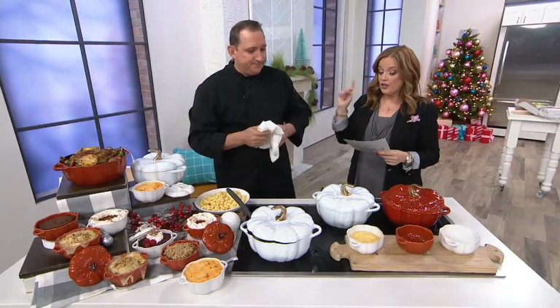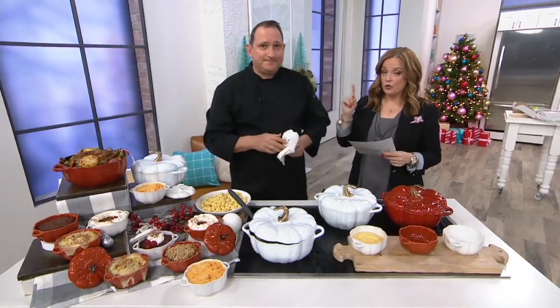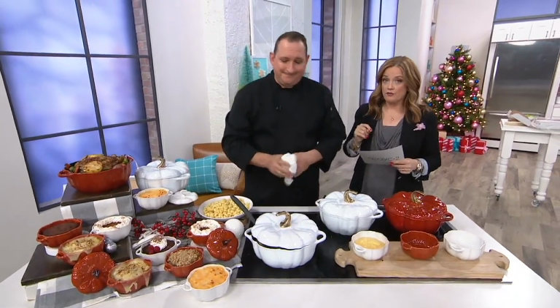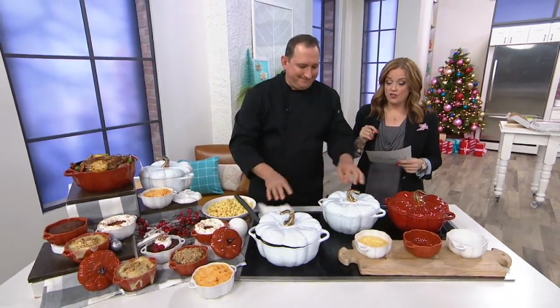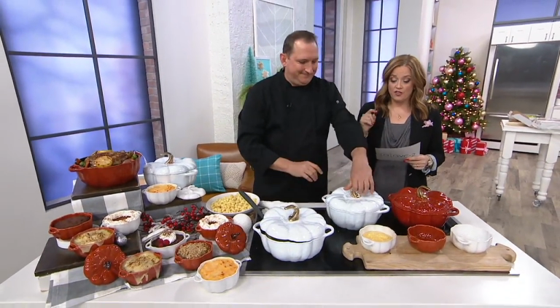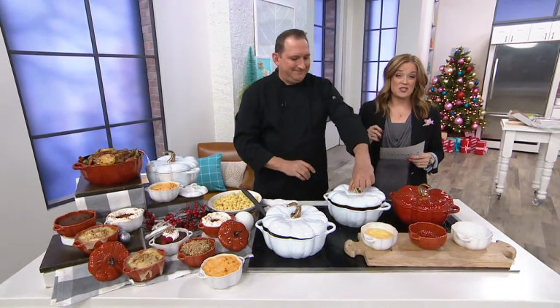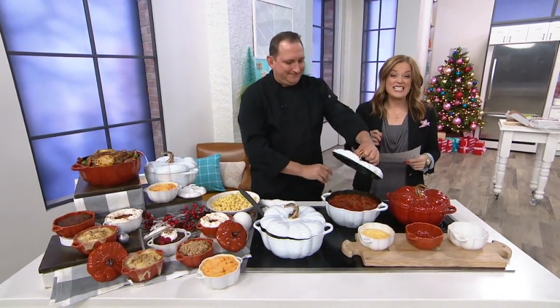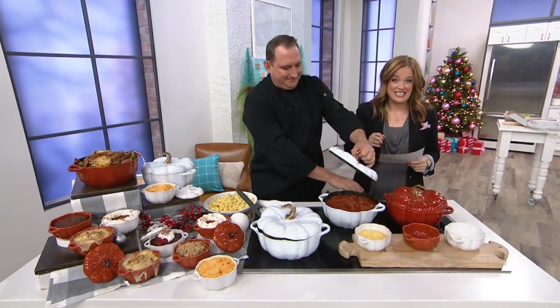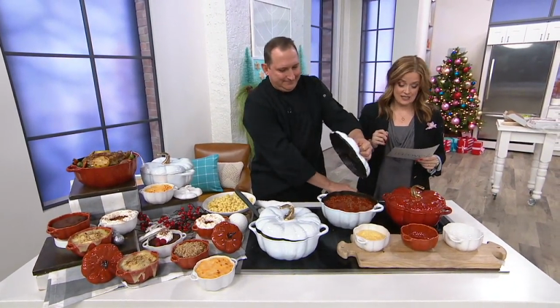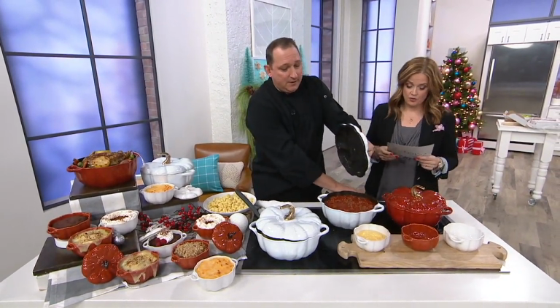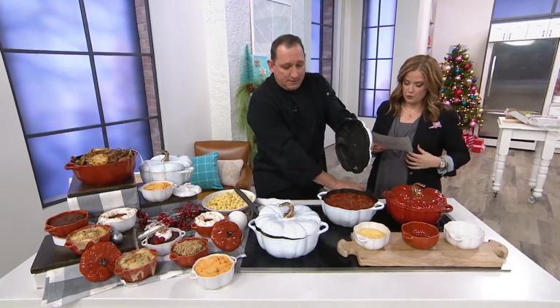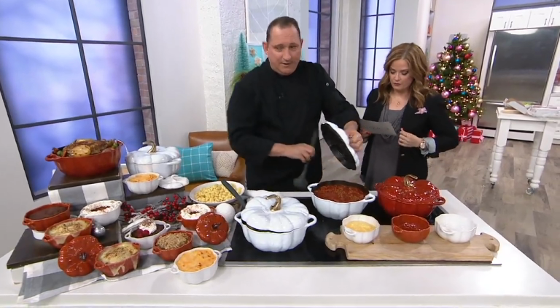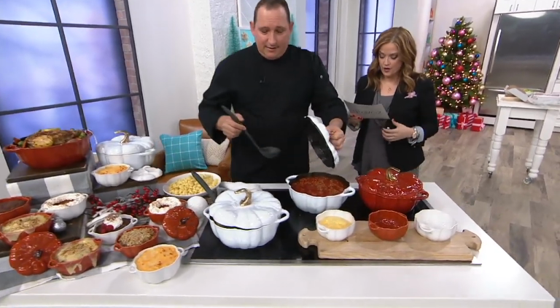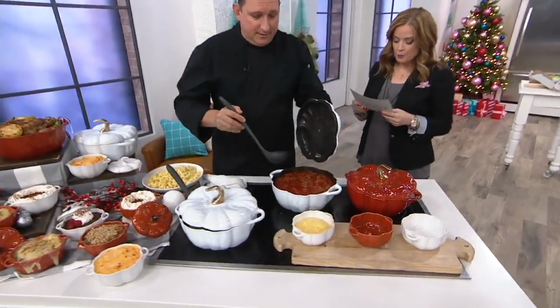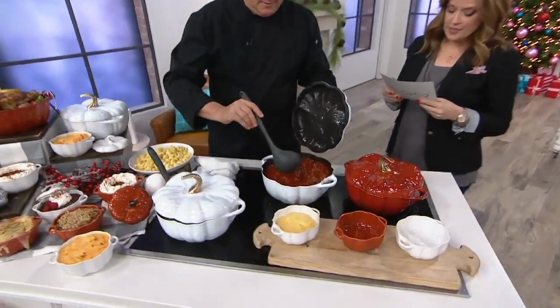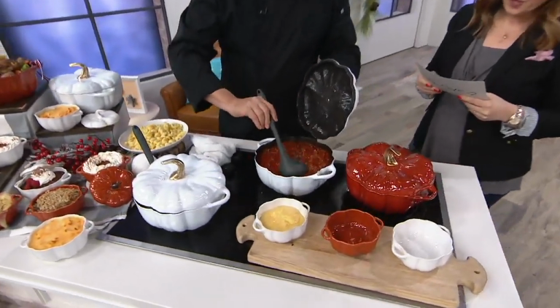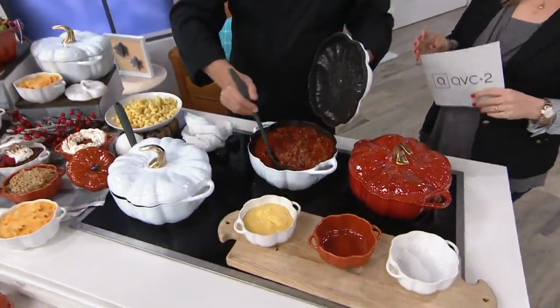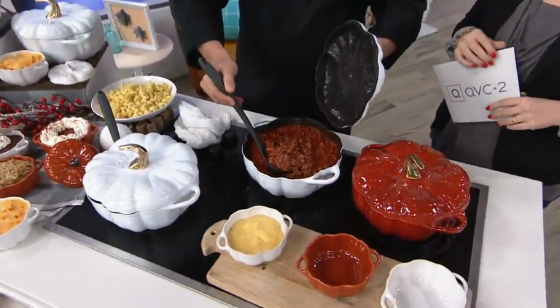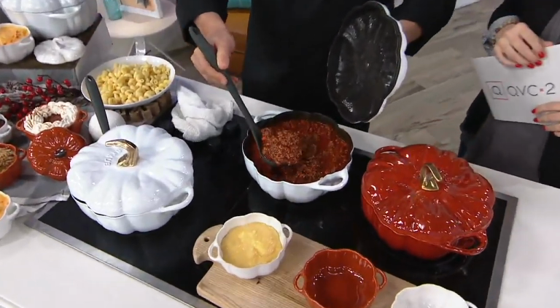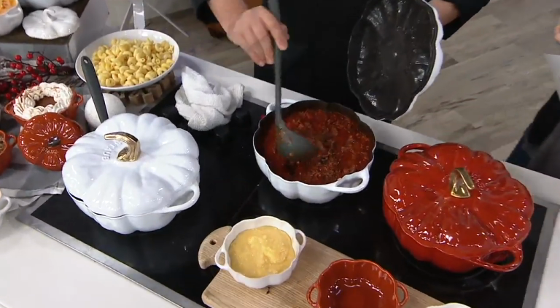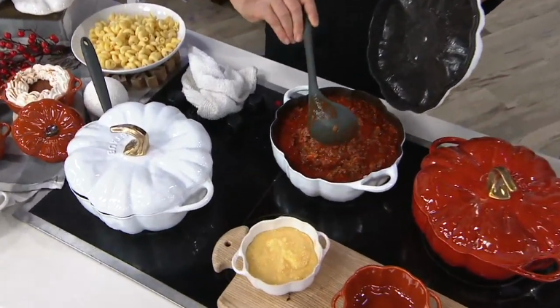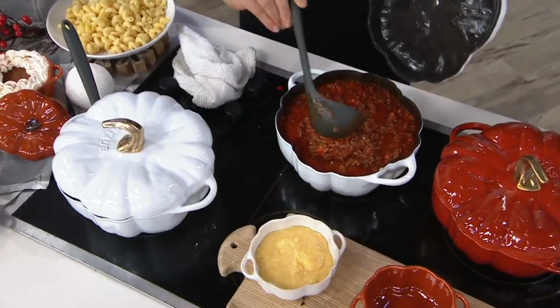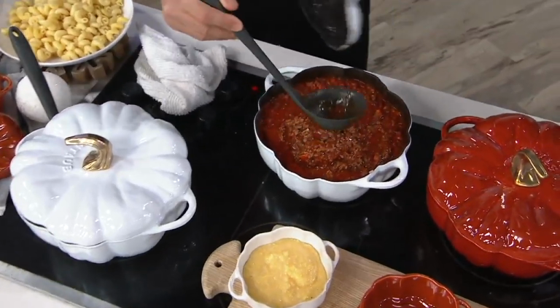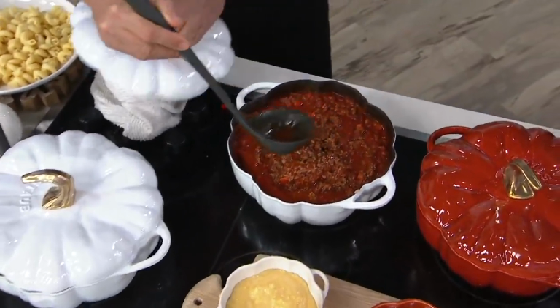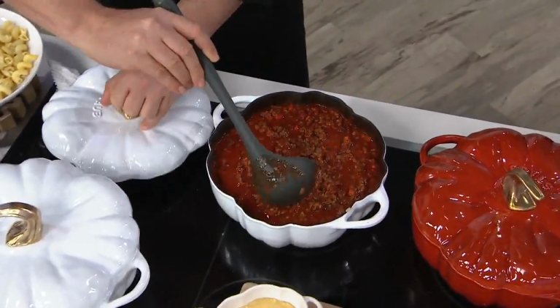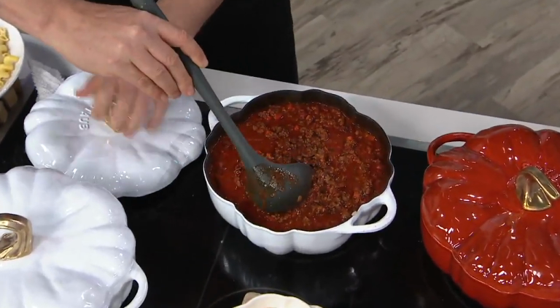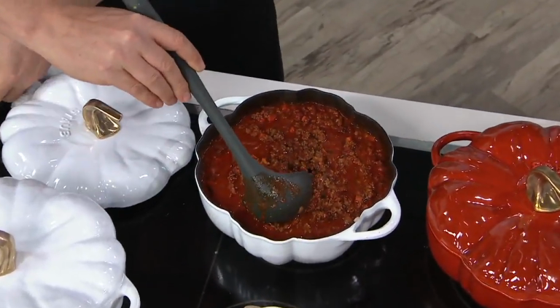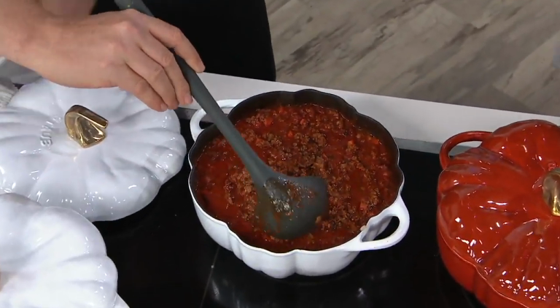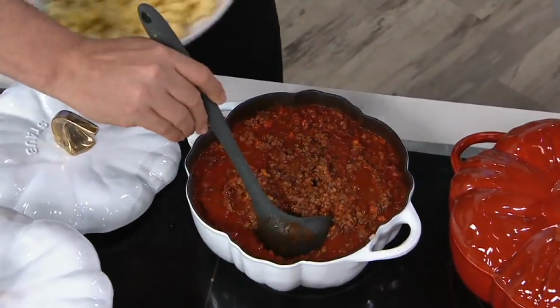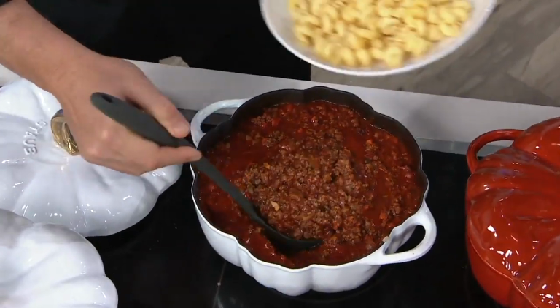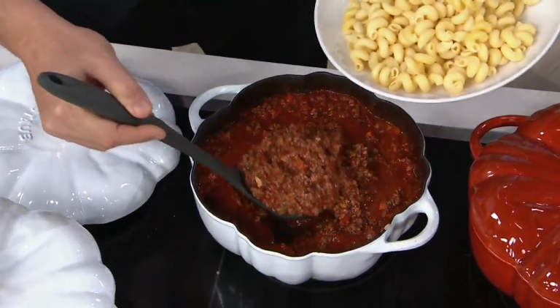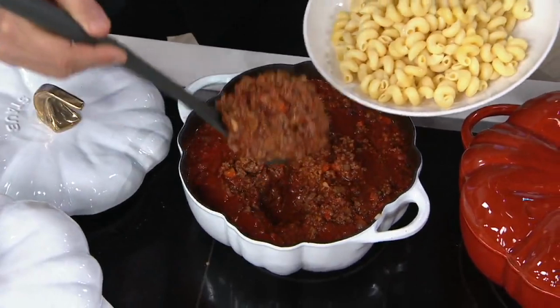Everything in the show is on five or more easy payments. This was on six easy payments of $24.74. You're saving about $100 today when you're holiday shopping for Staub, and there's no need to stifle your pumpkin love any longer.